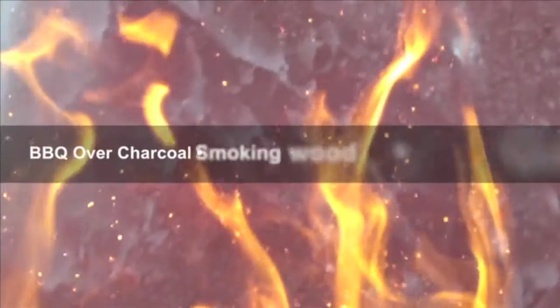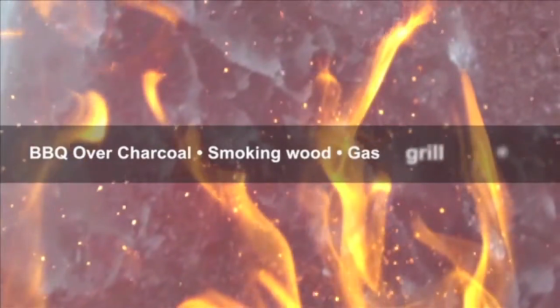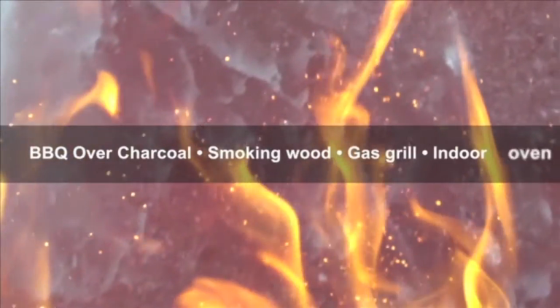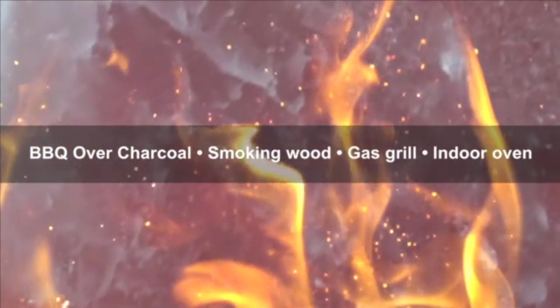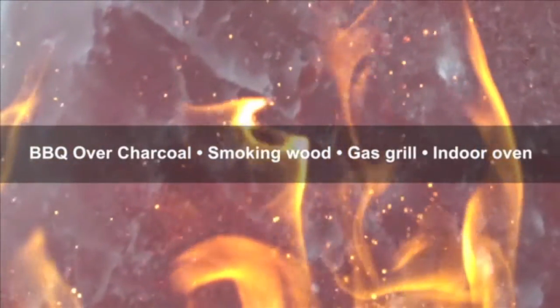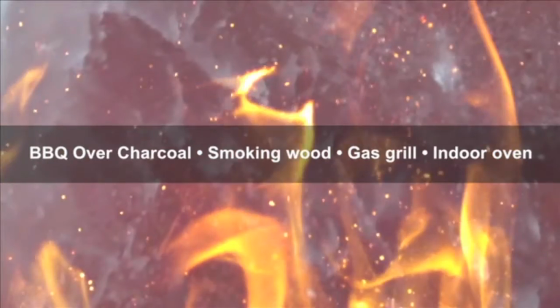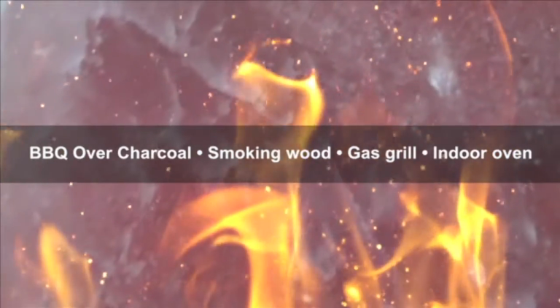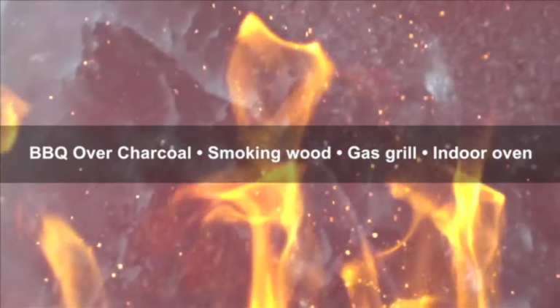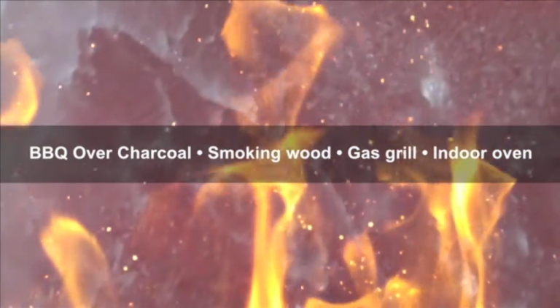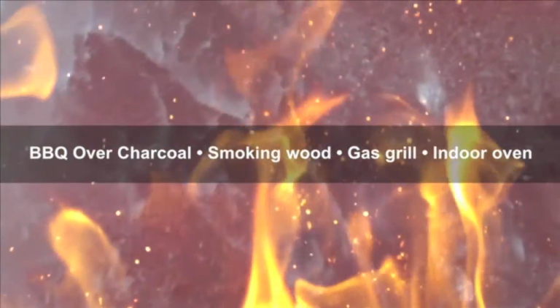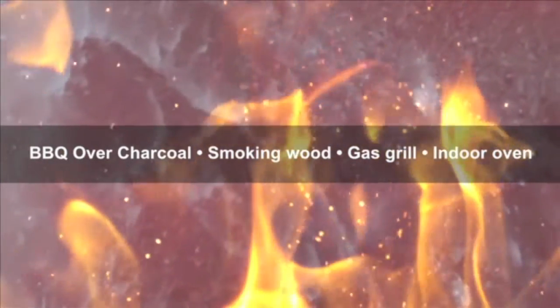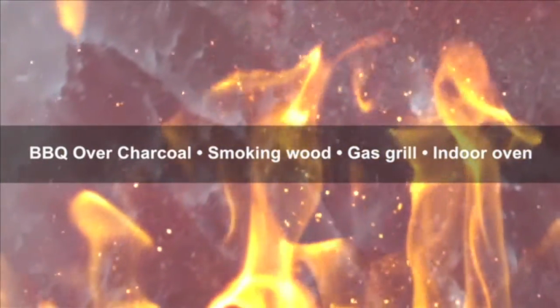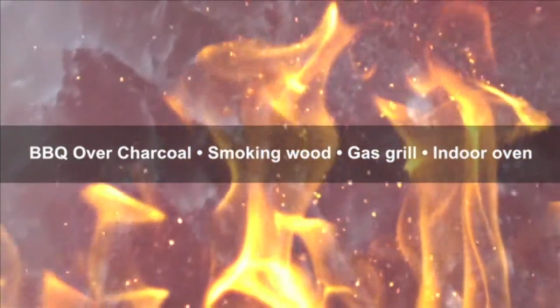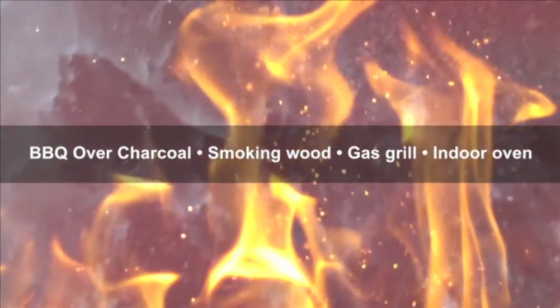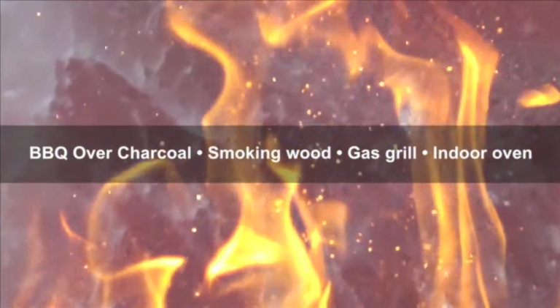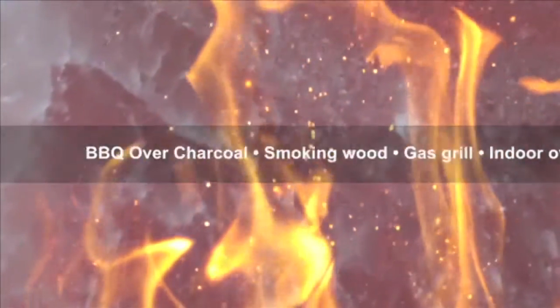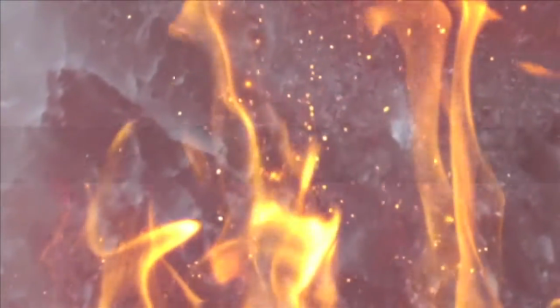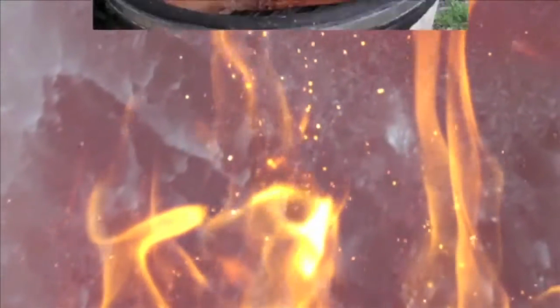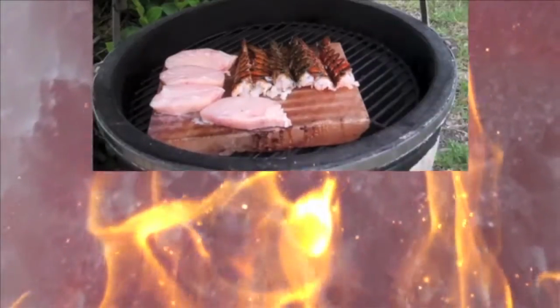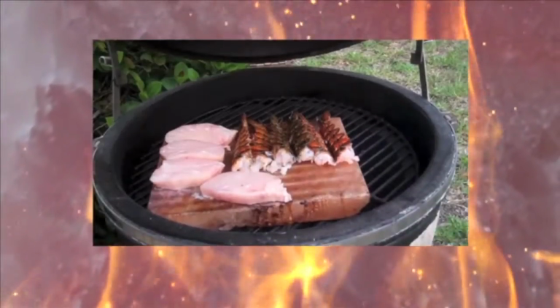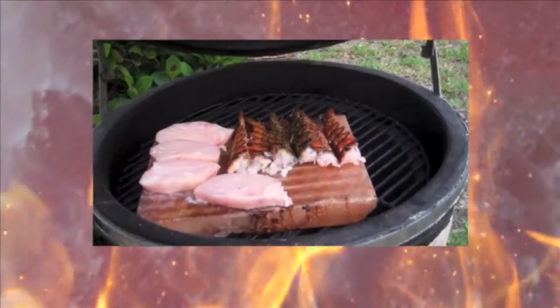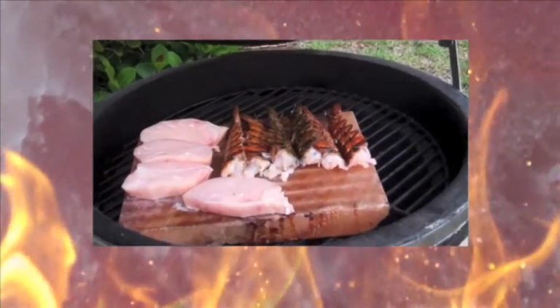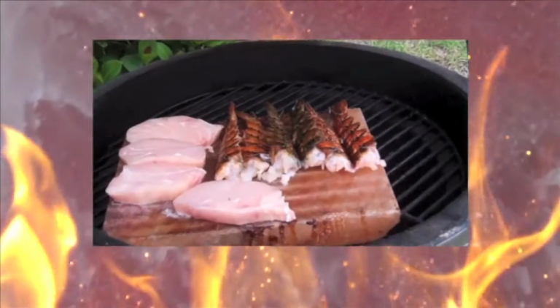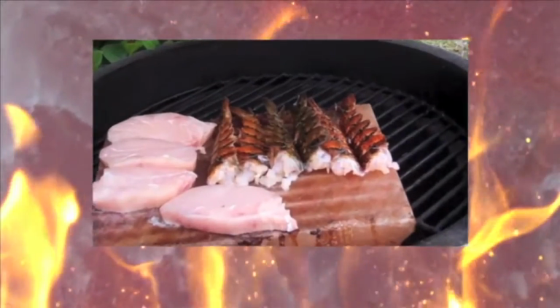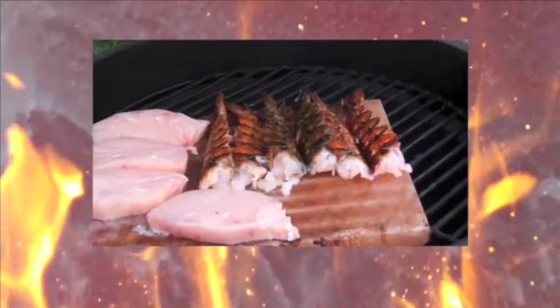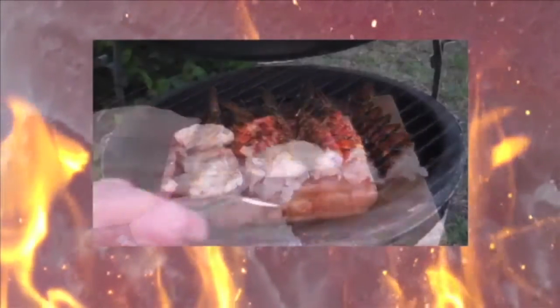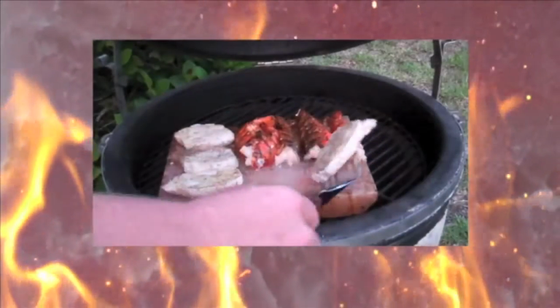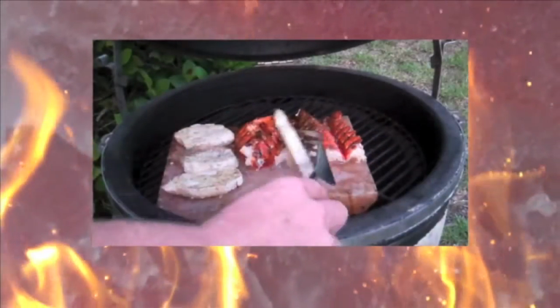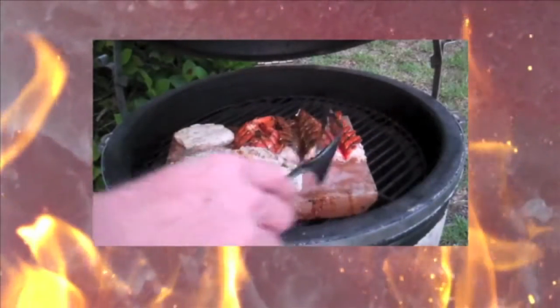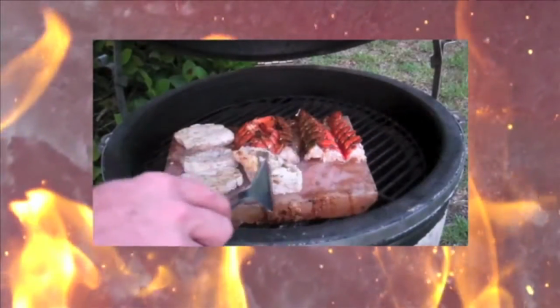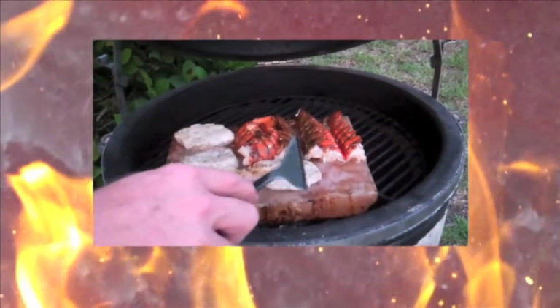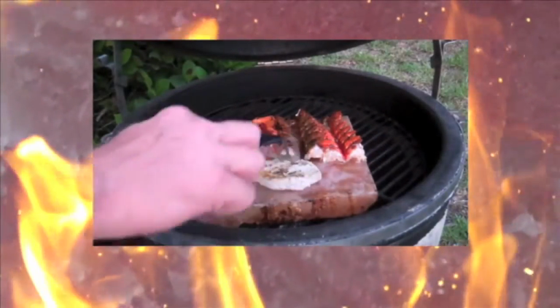Barbecue over charcoal, smoking wood, a gas grill, or even an indoor oven. Minerals and moisture affect food on a salt plate with wonderfully flavorful results.